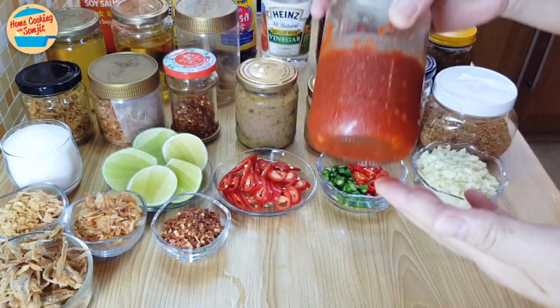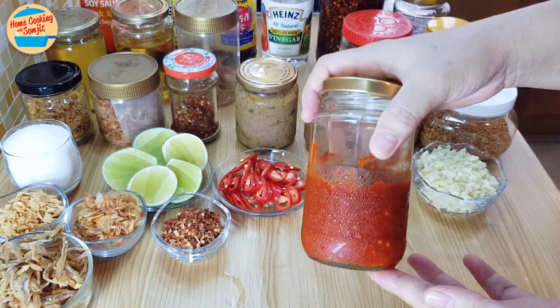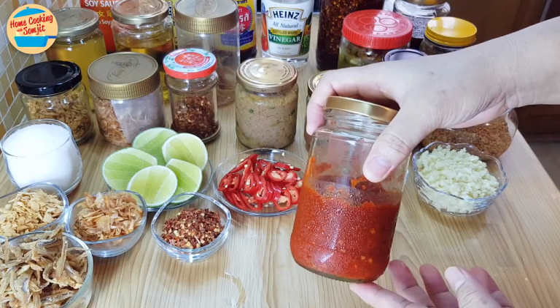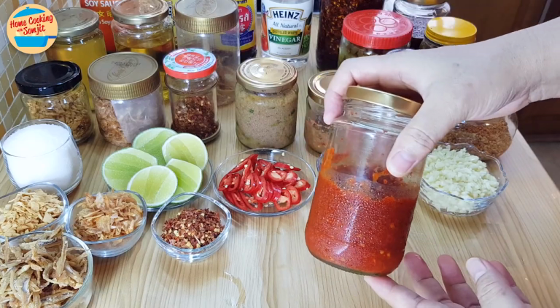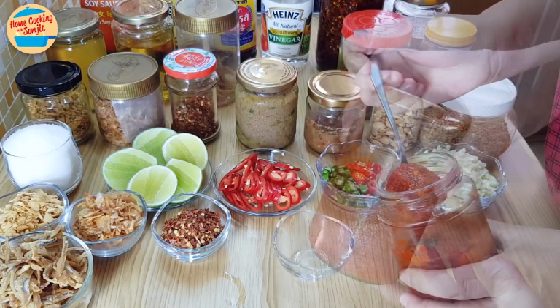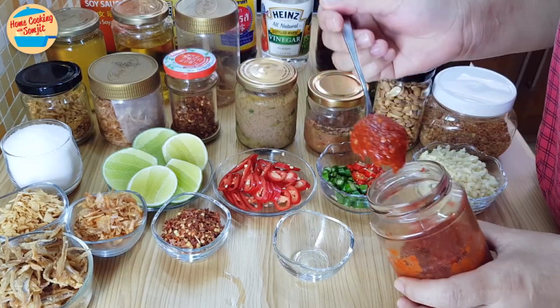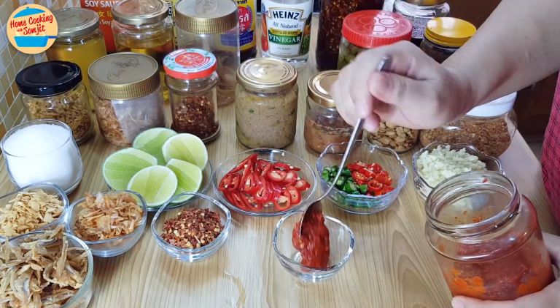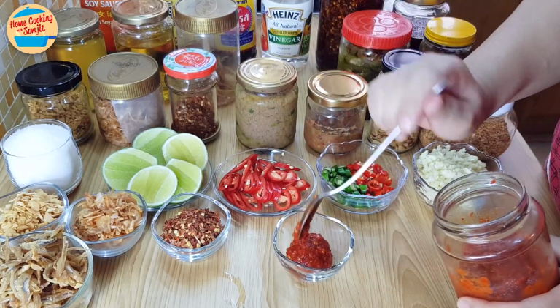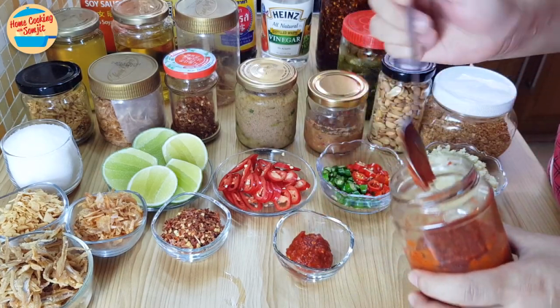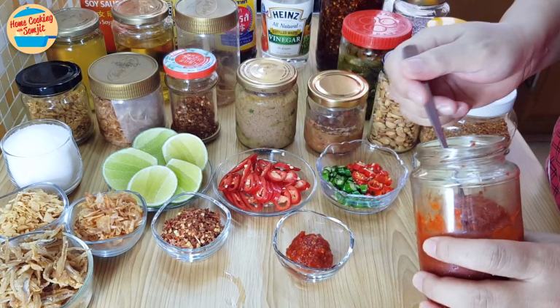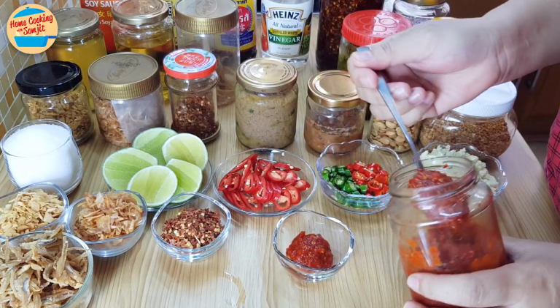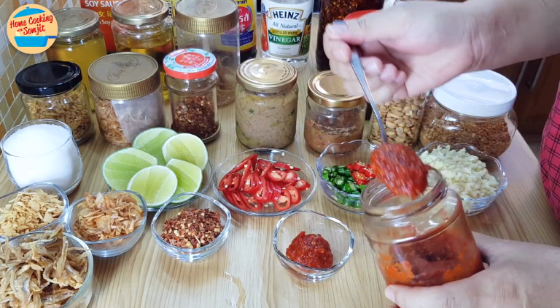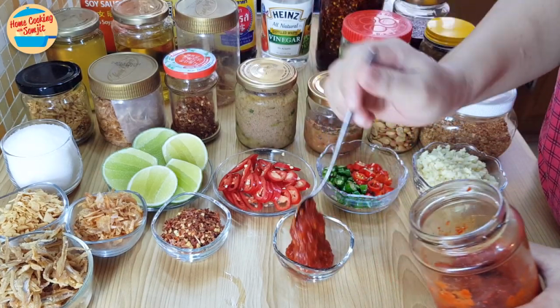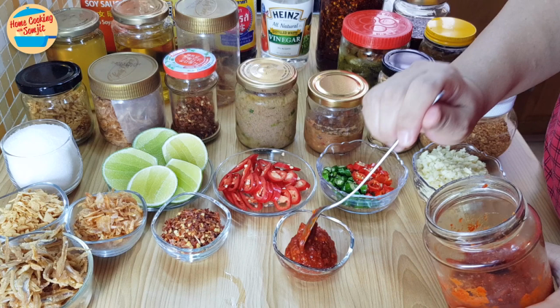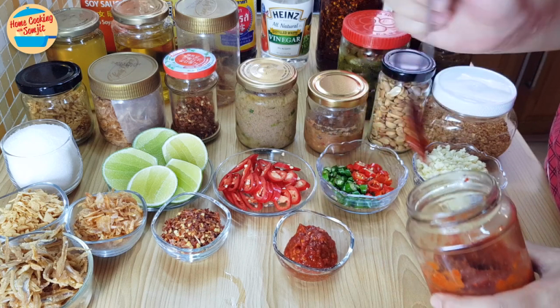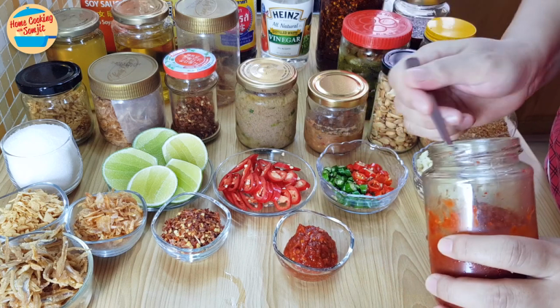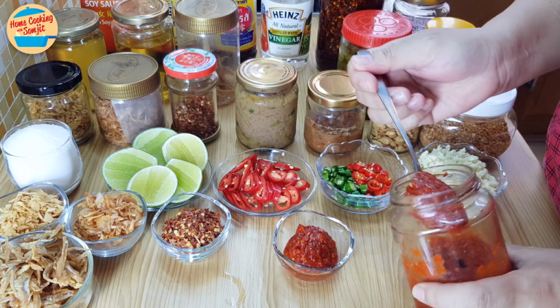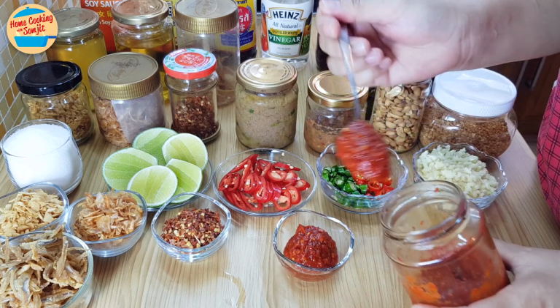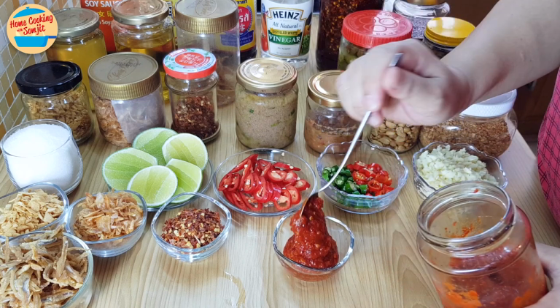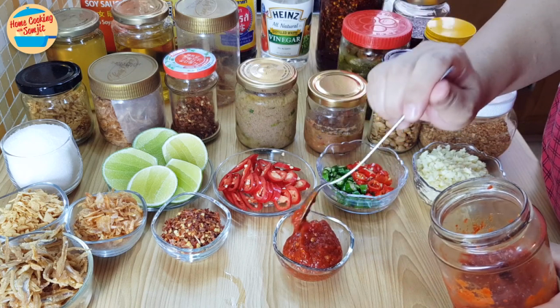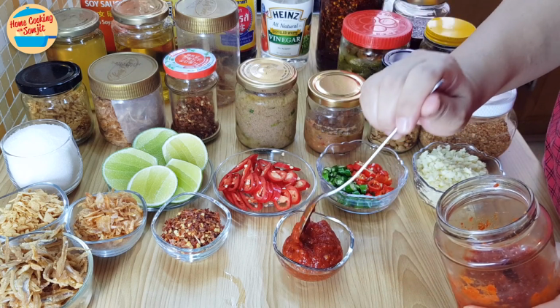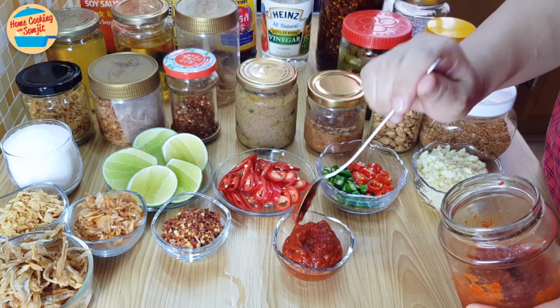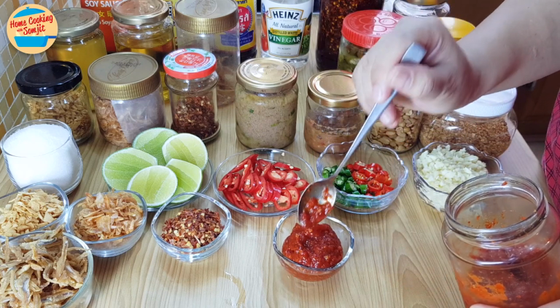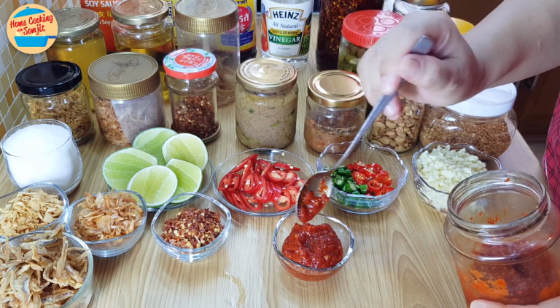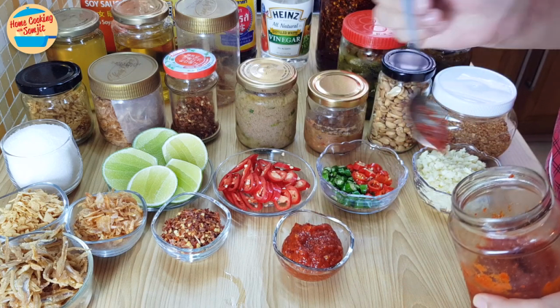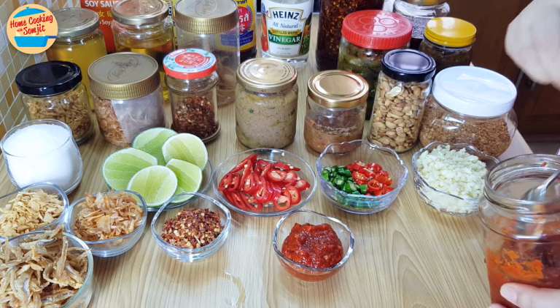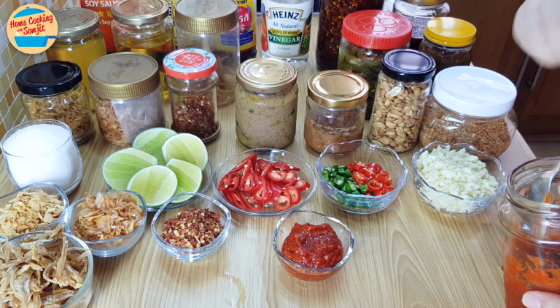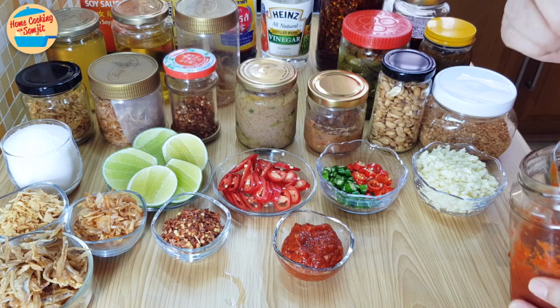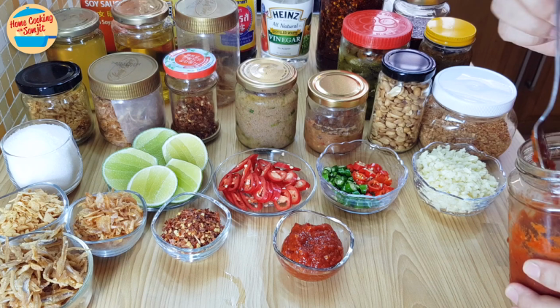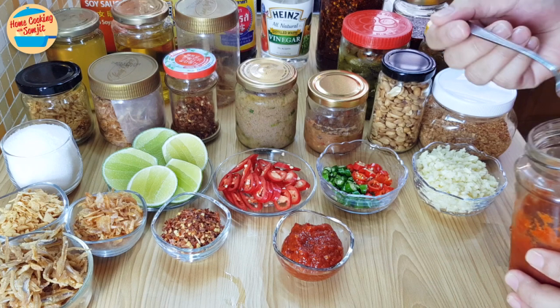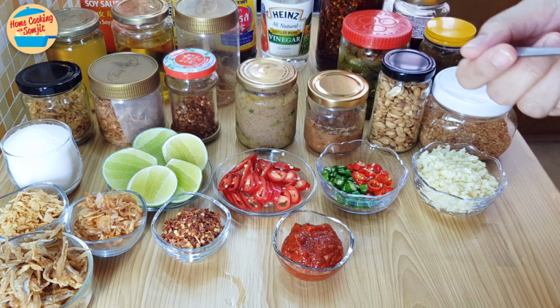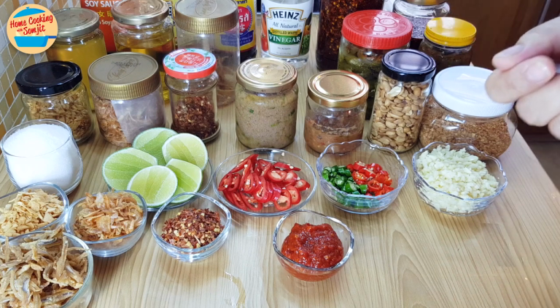This is homemade chilli dip. It goes well with fried tofu, yam cake, or grilled meat. I usually serve this chilli dip with chicken rice, and also use it as a siu bak sauce. It lasts up to 3–4 weeks in the fridge.